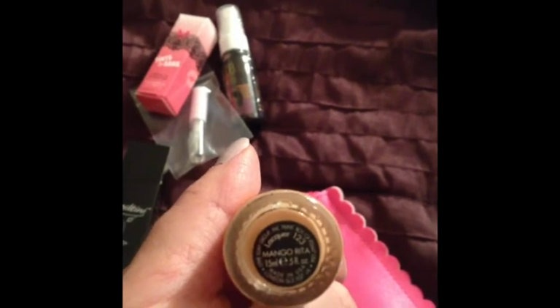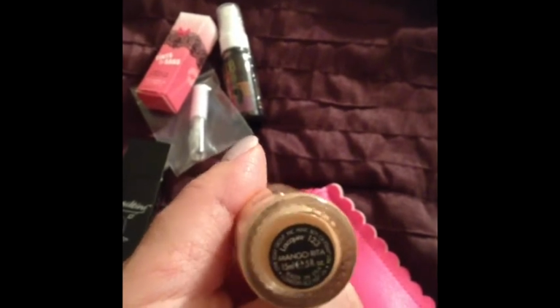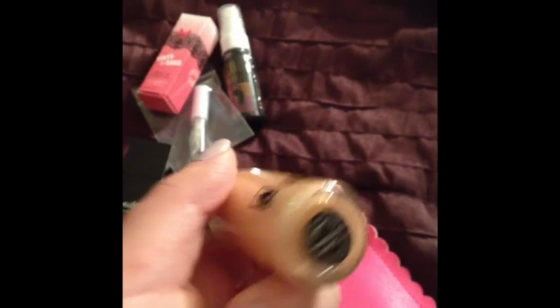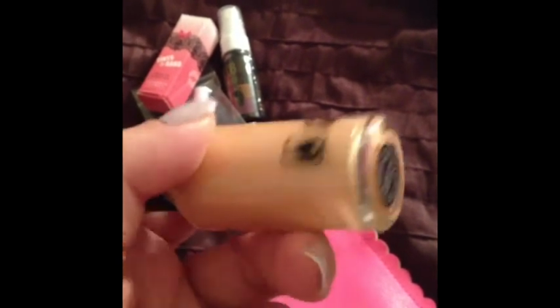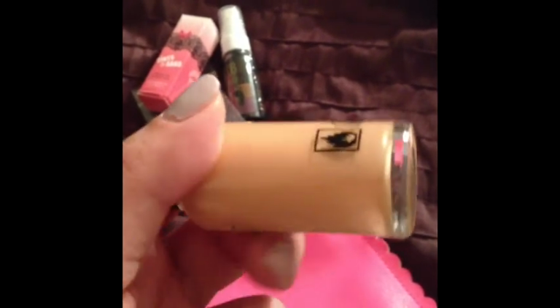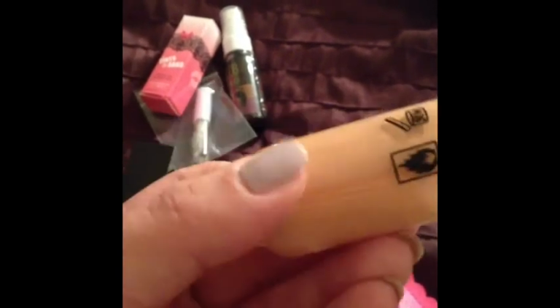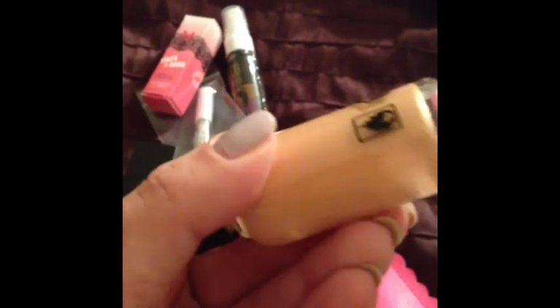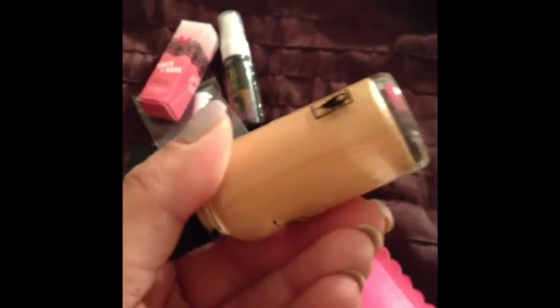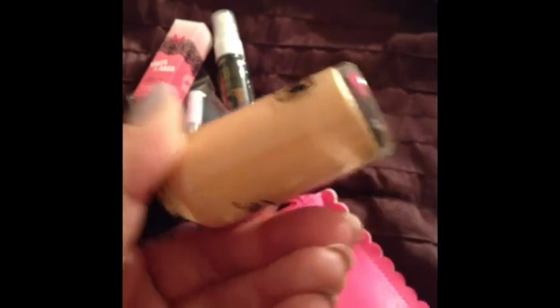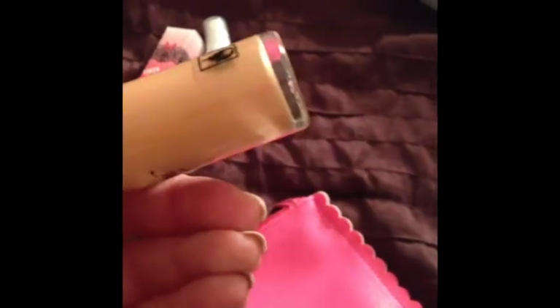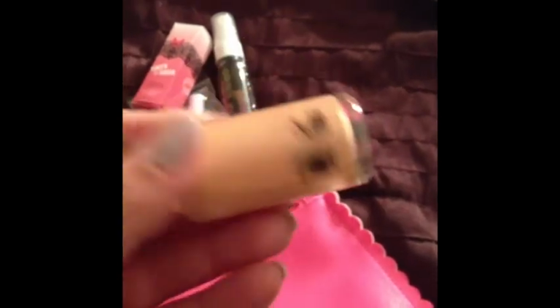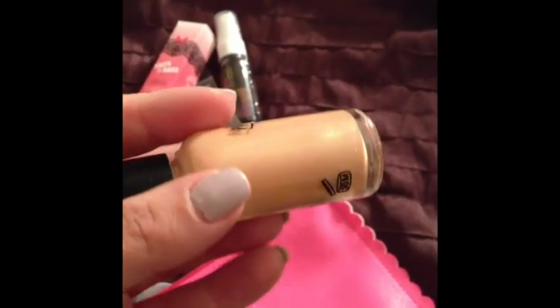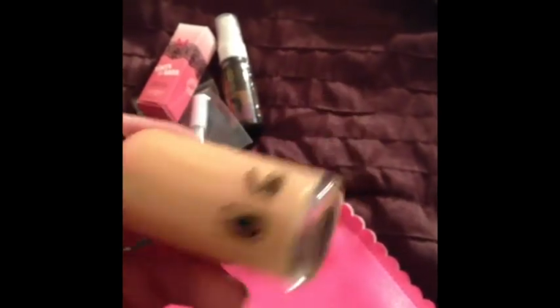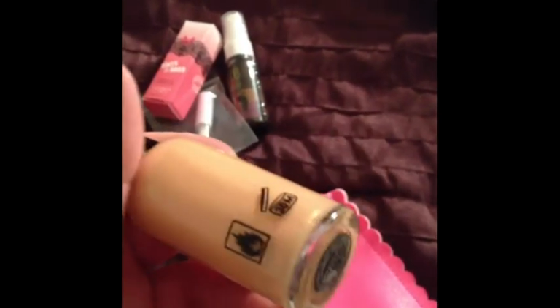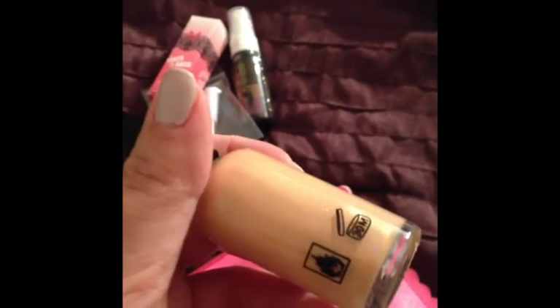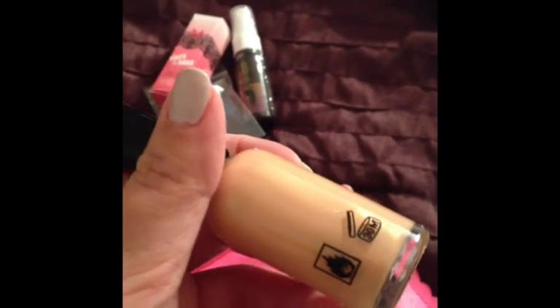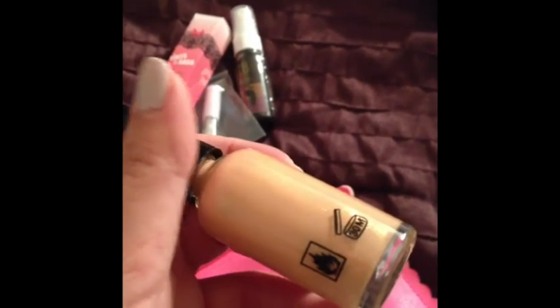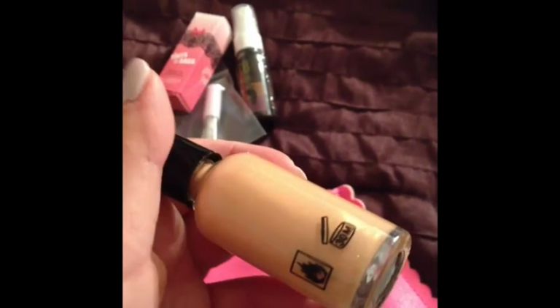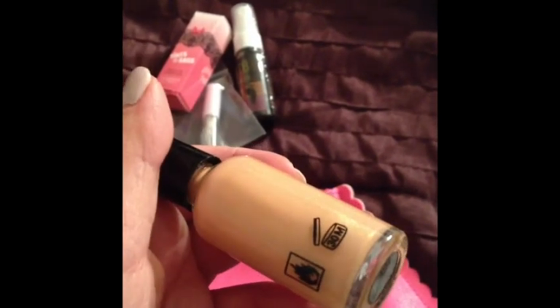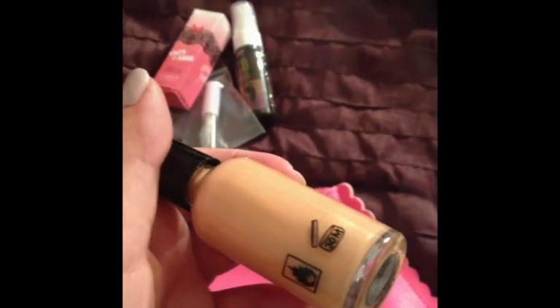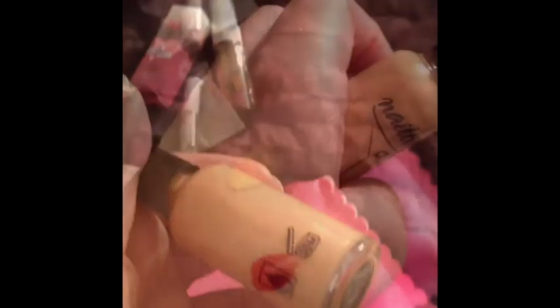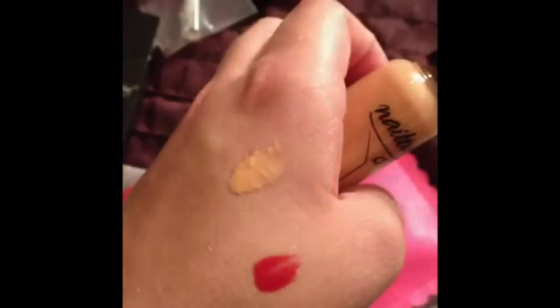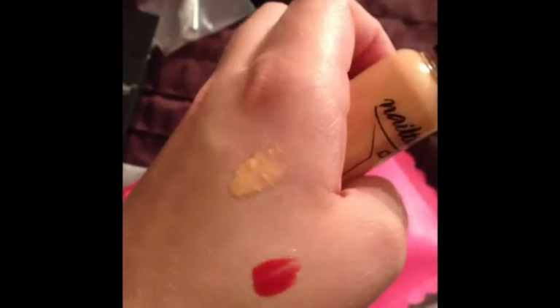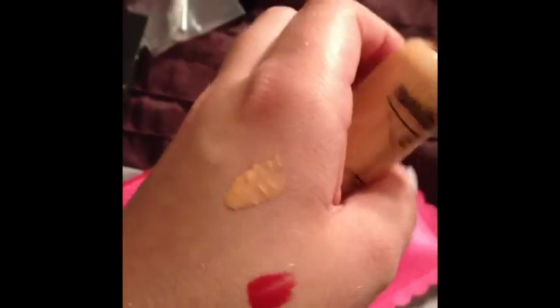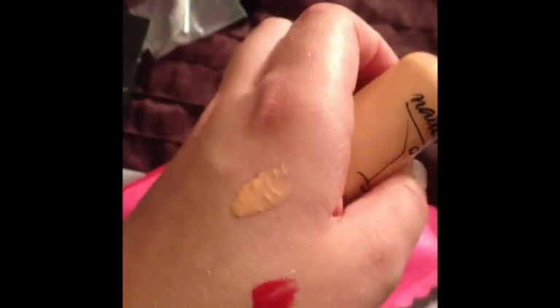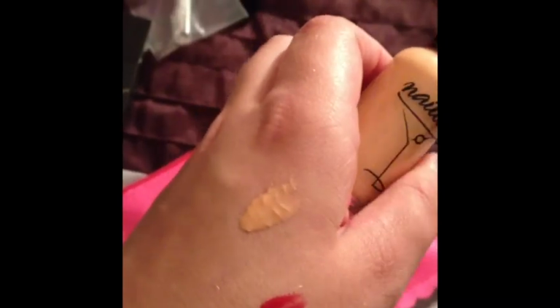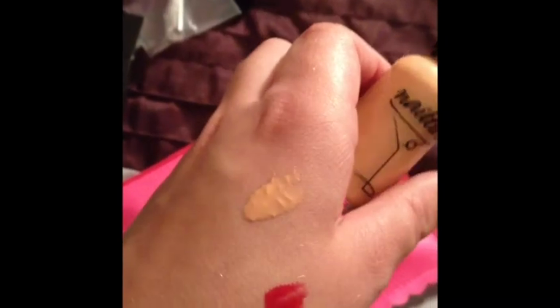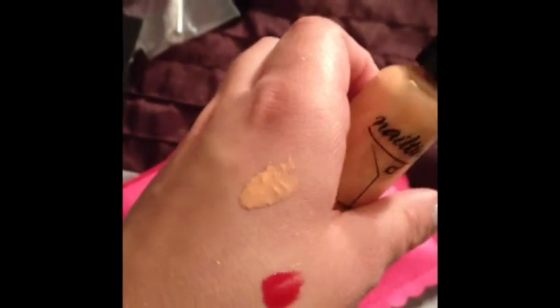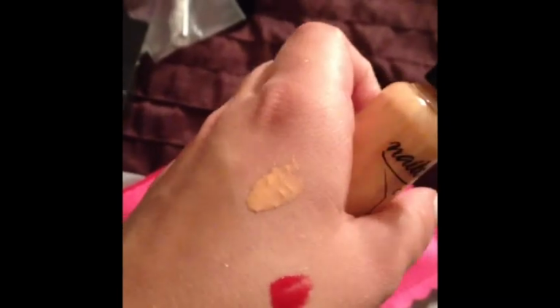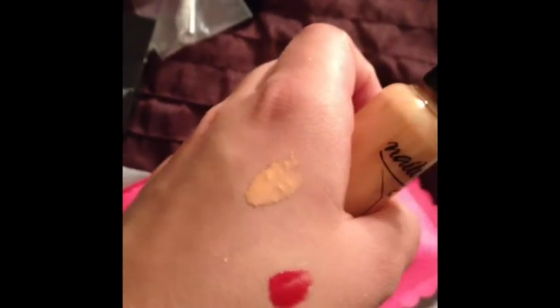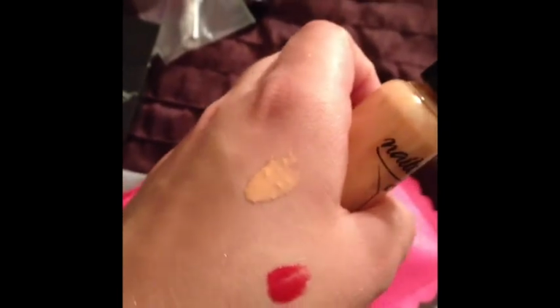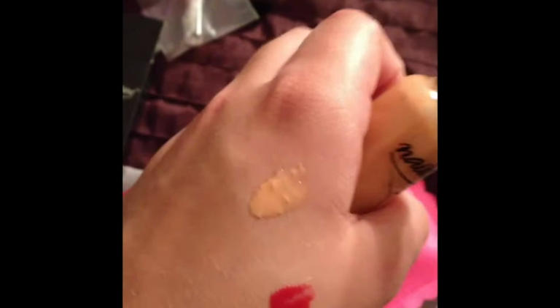So hopefully this turns out to be an okay color. It just kind of looks to me like a peach color with glitter in it — so it's like a peach-ish orange color.